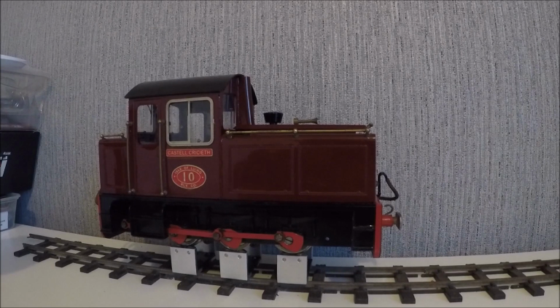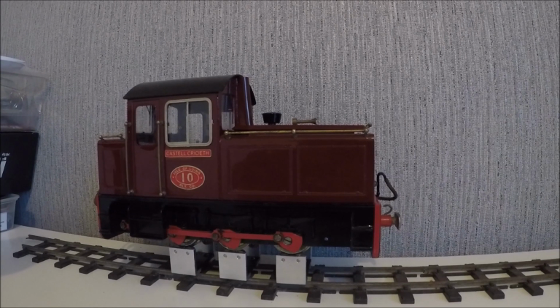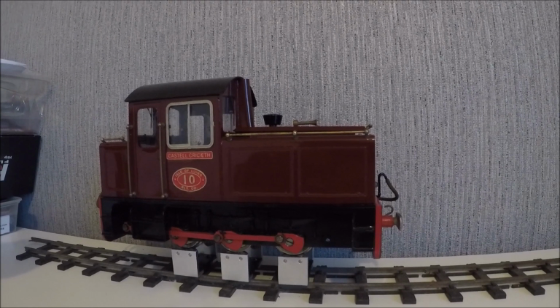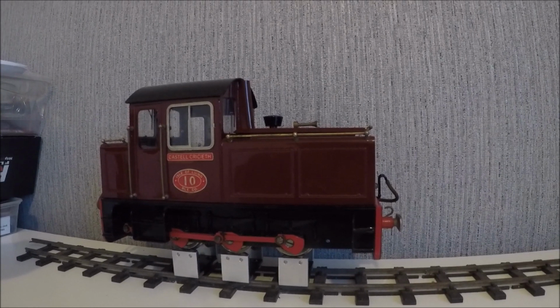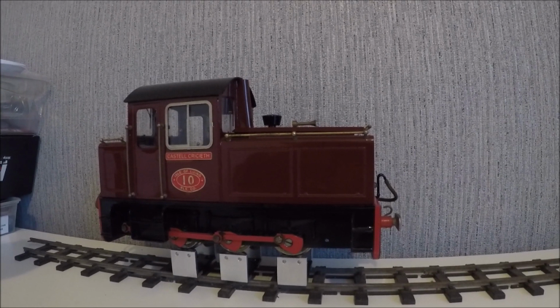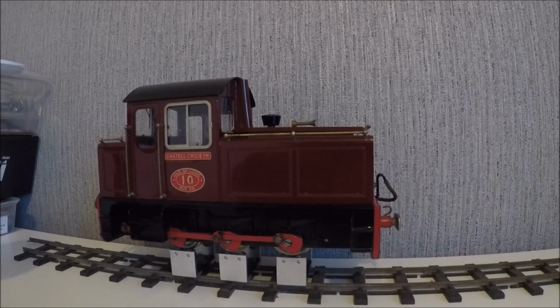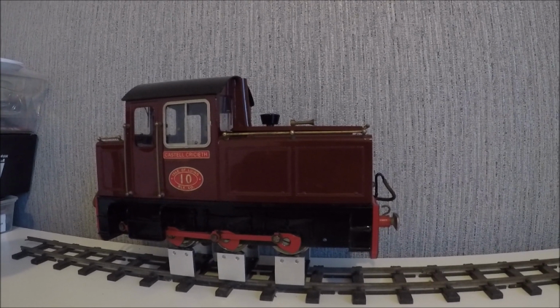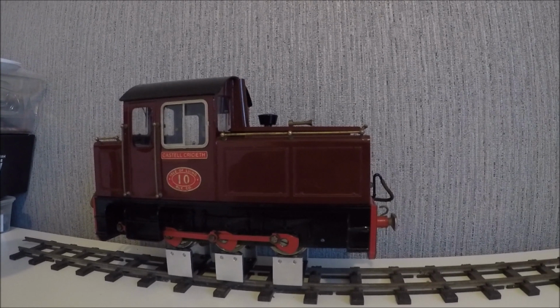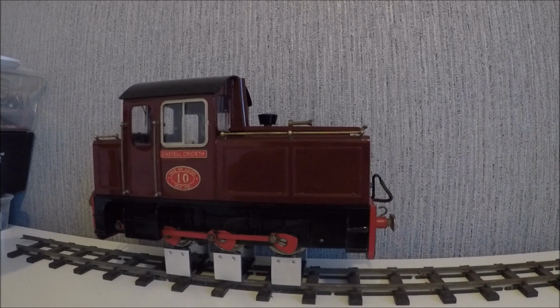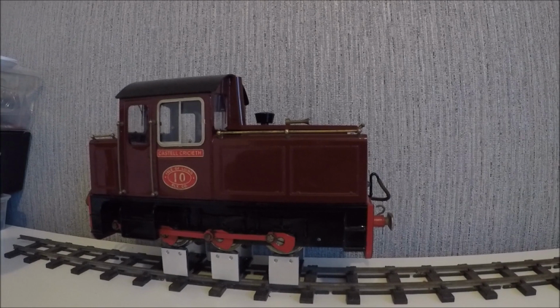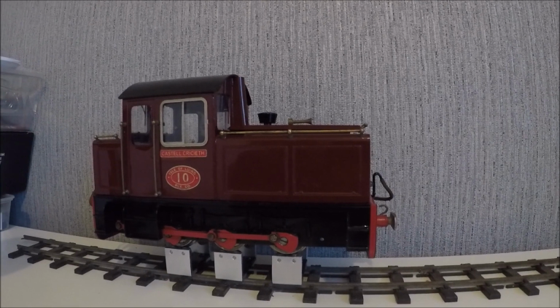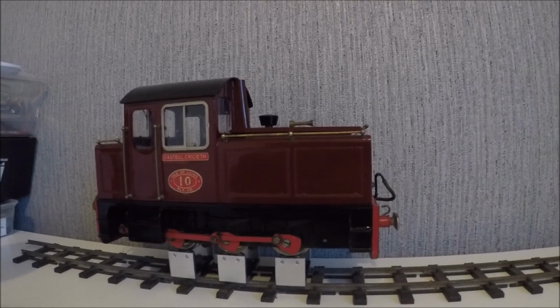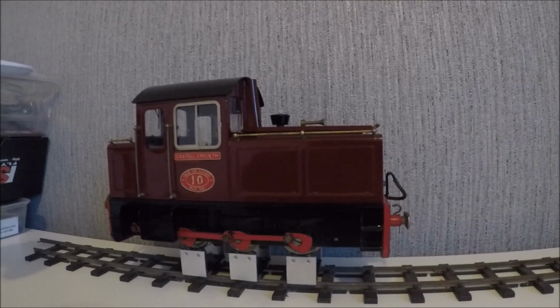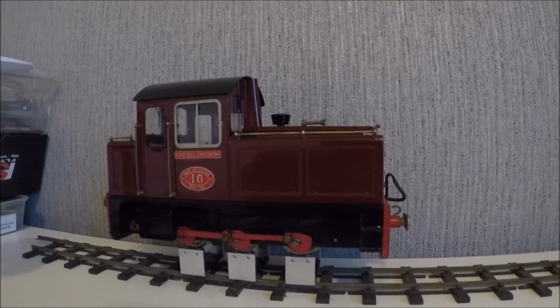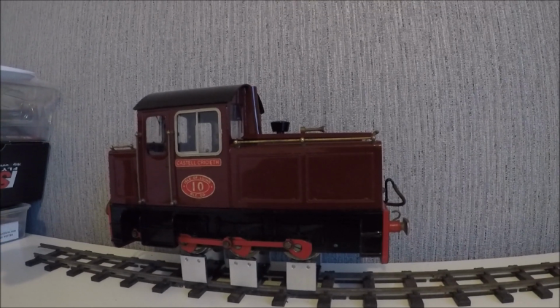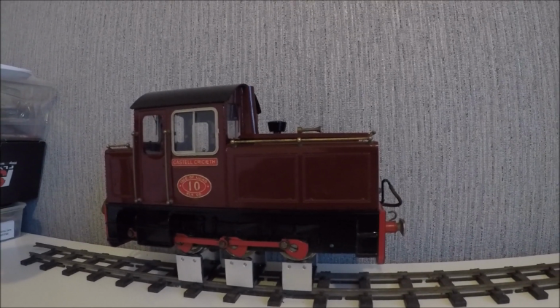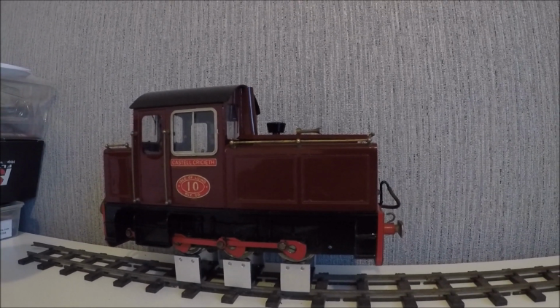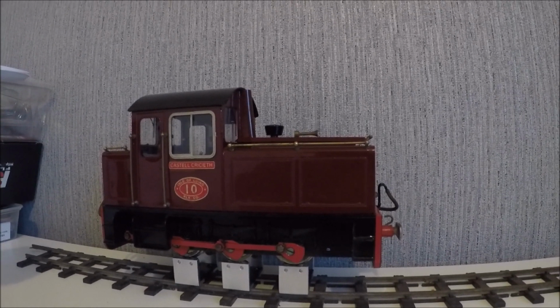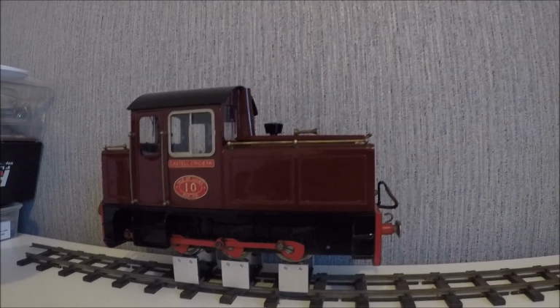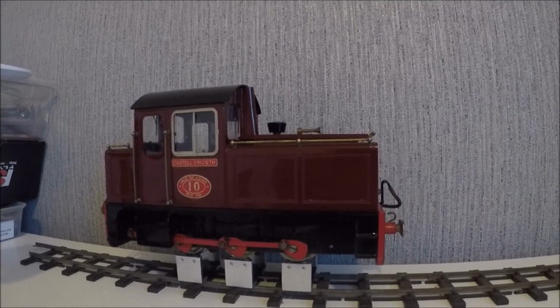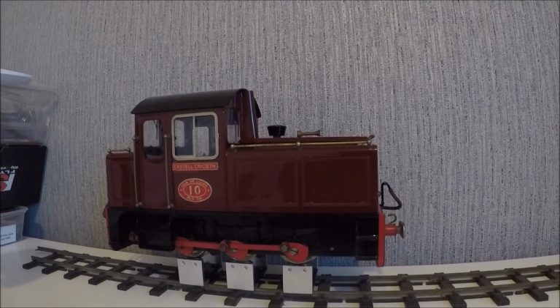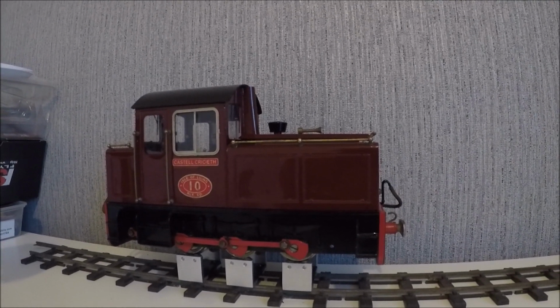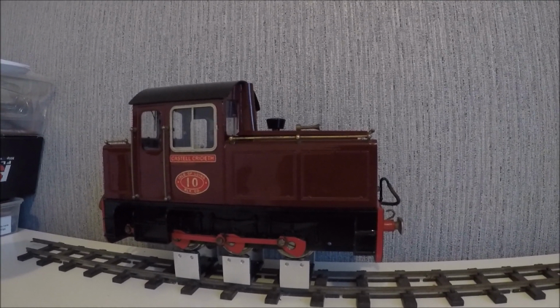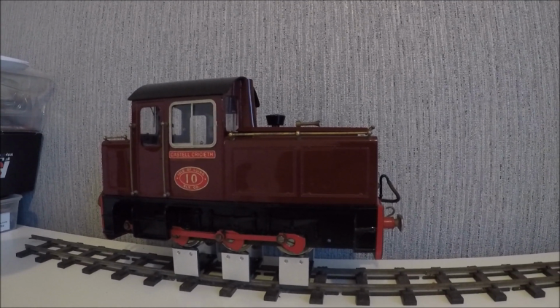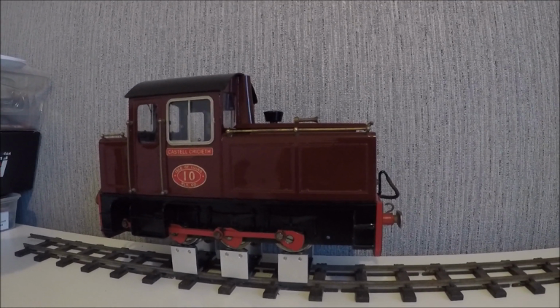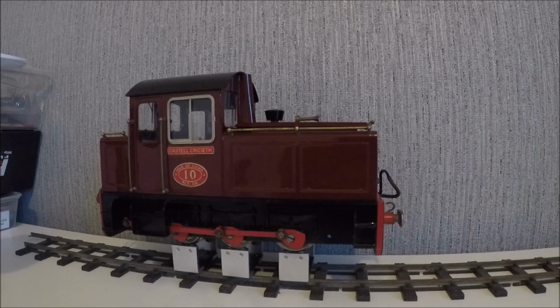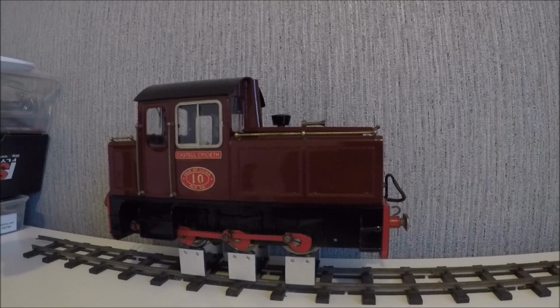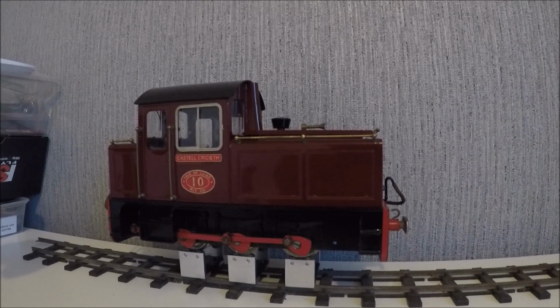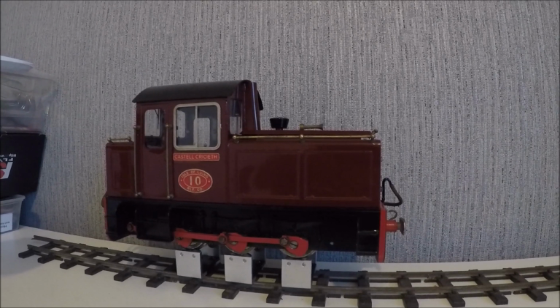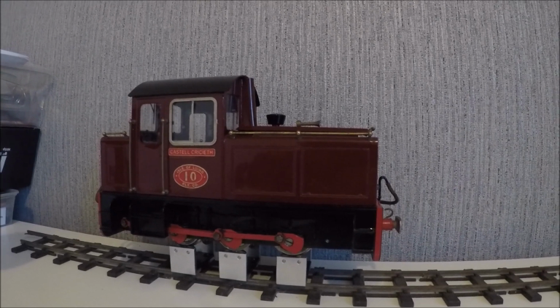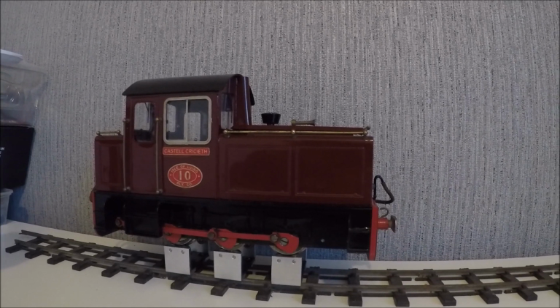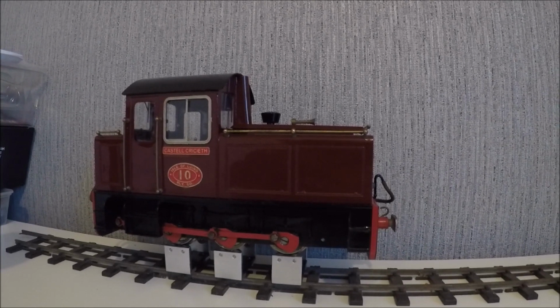Hello and welcome back to another Teddi's Junction video. Today is just literally a quick one regarding the Castle Cricketh.